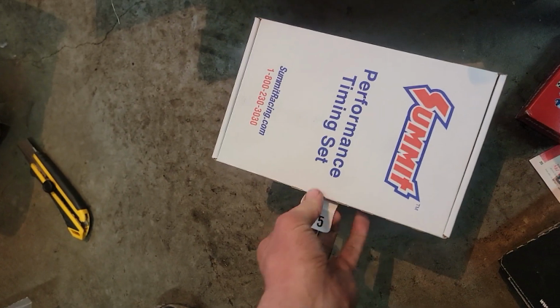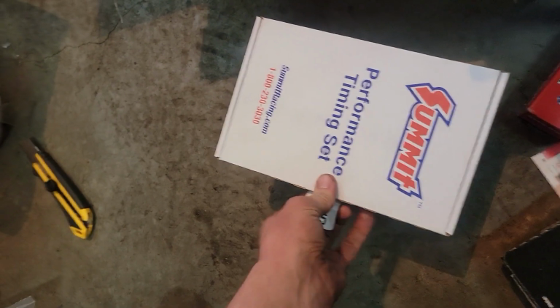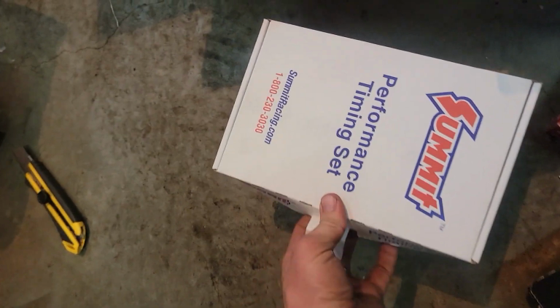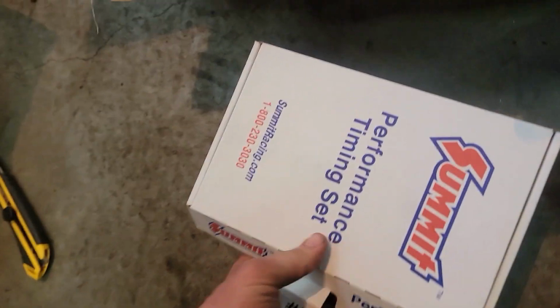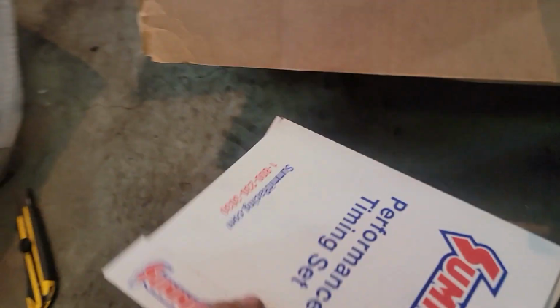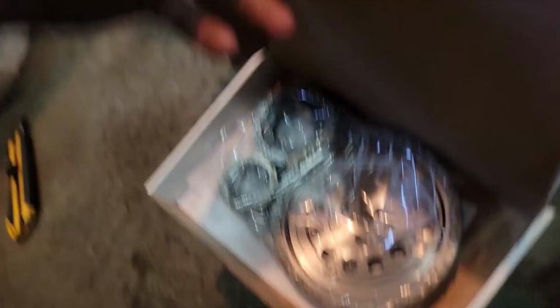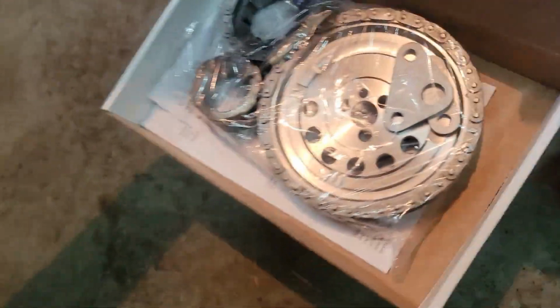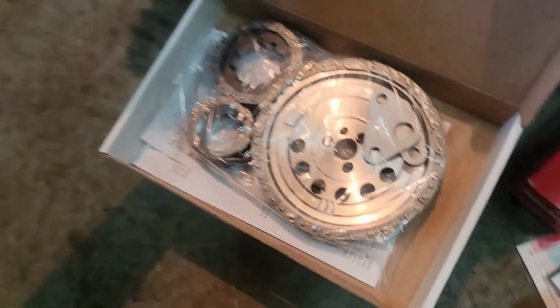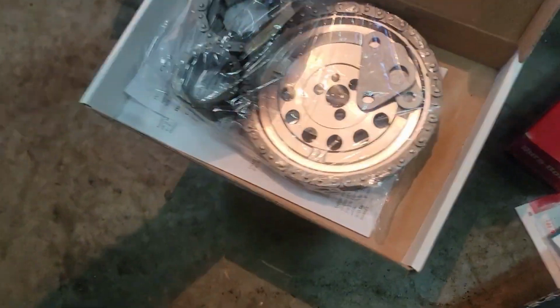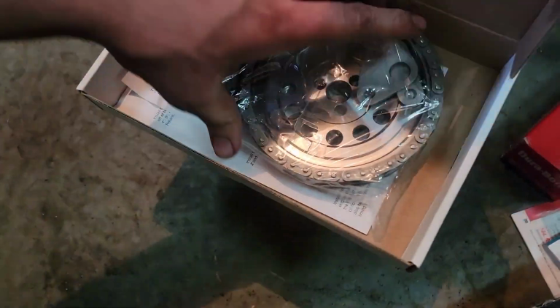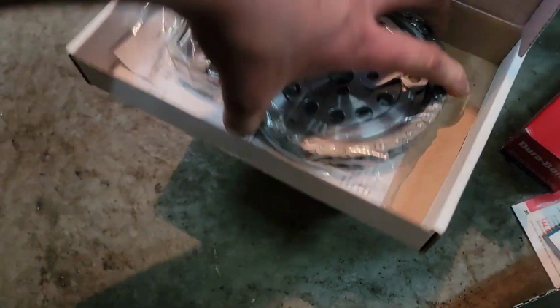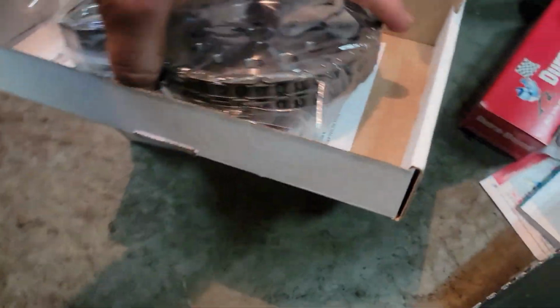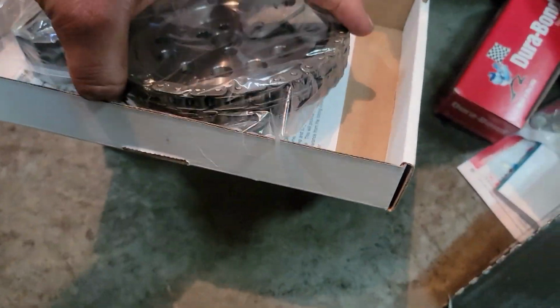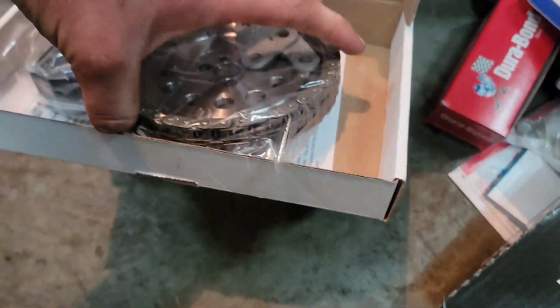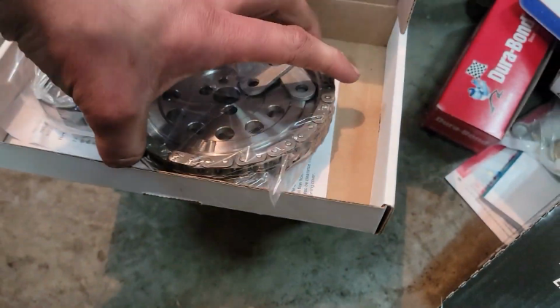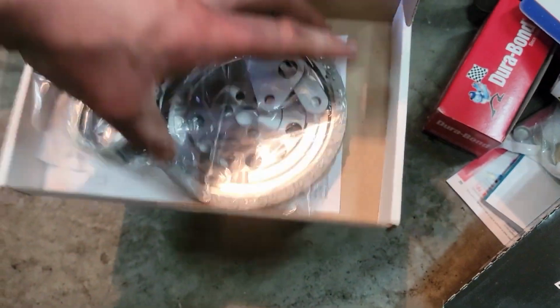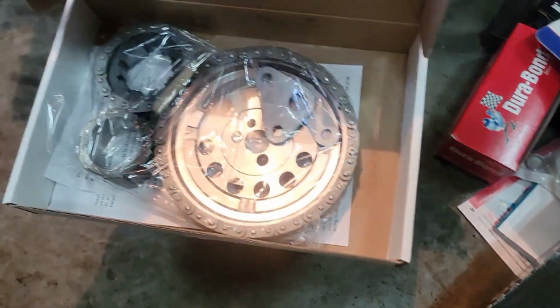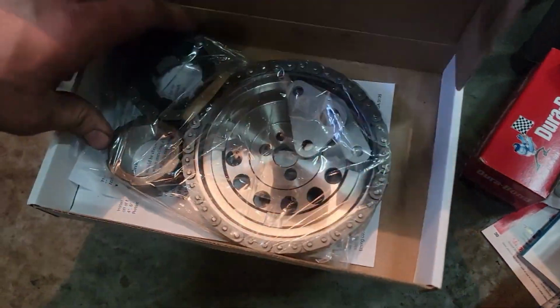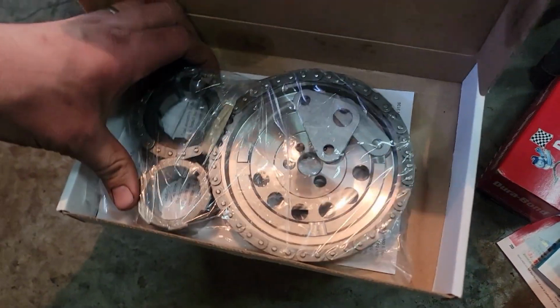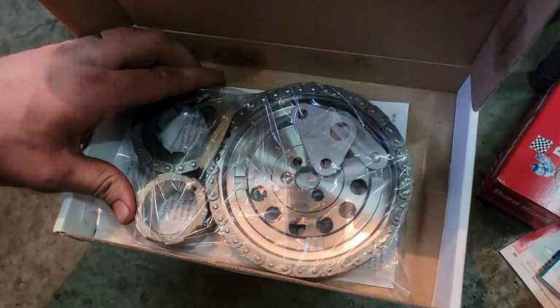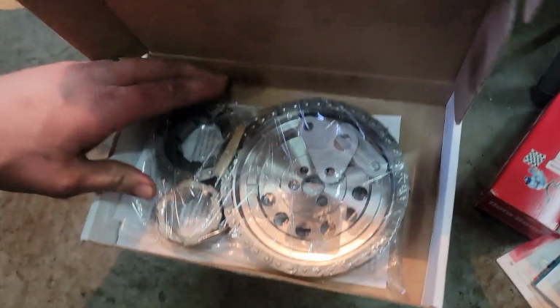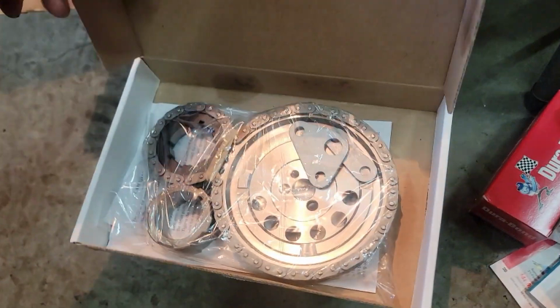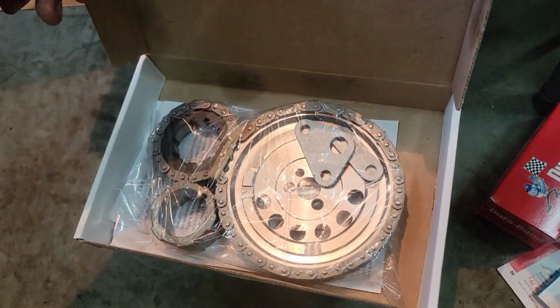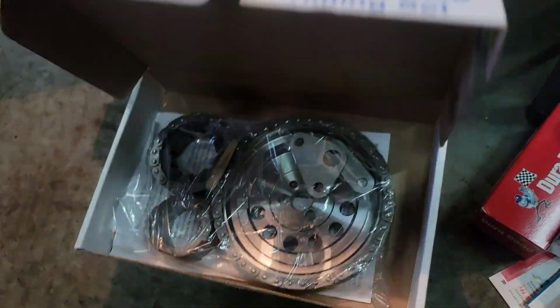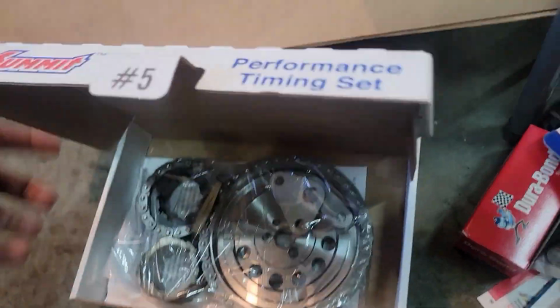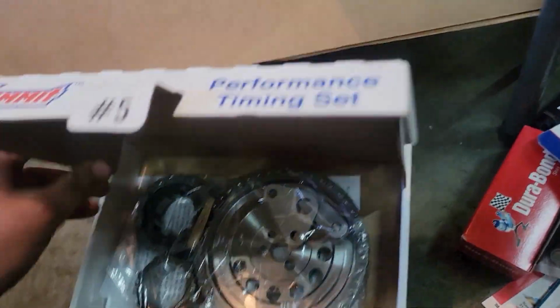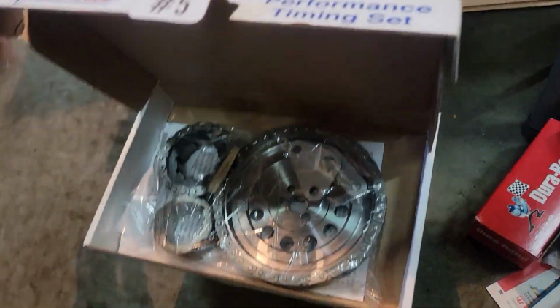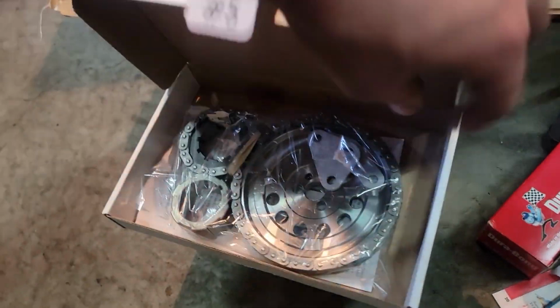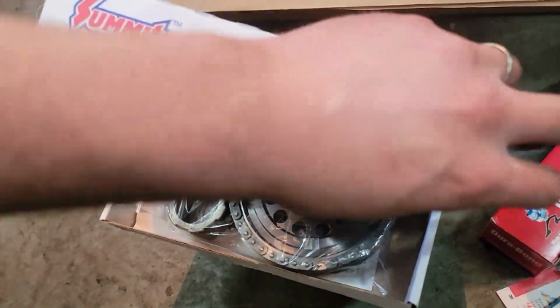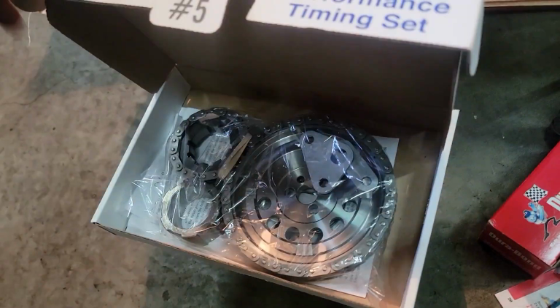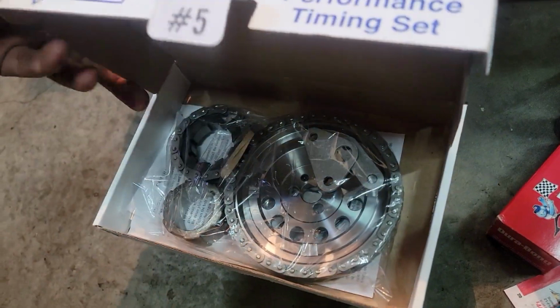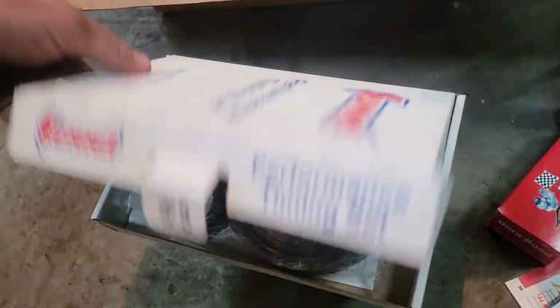This is our timing set — it's a double roller deal. I will have to do some clearancing on the timing cover to make this work, but it should not be an issue overall.